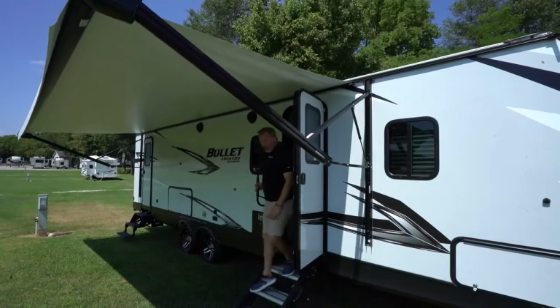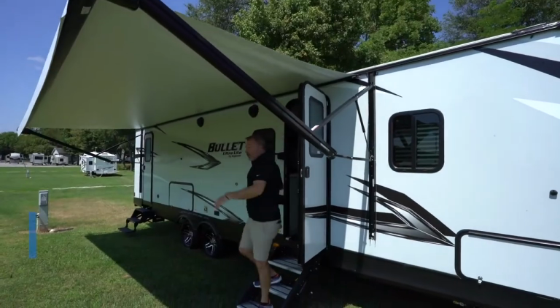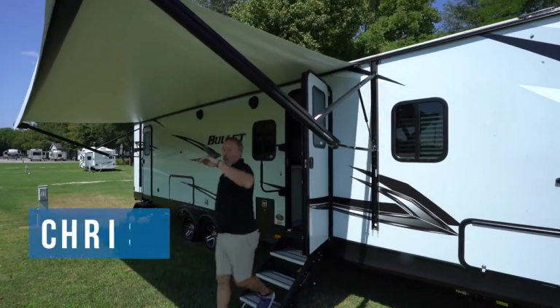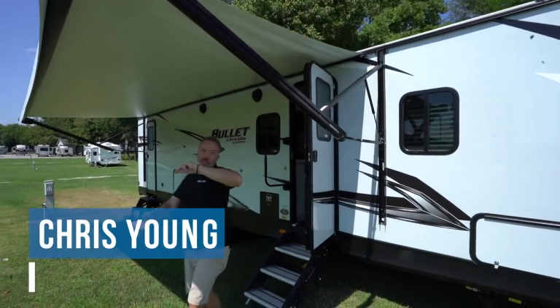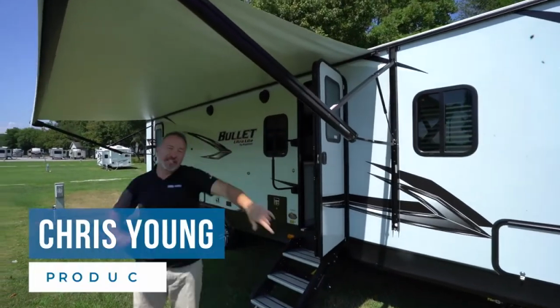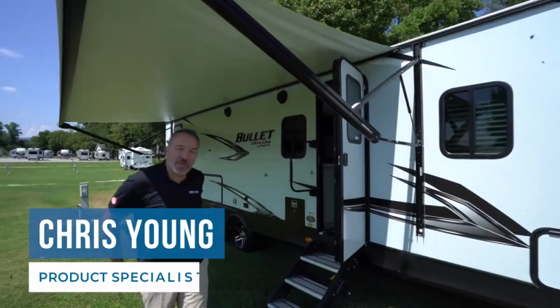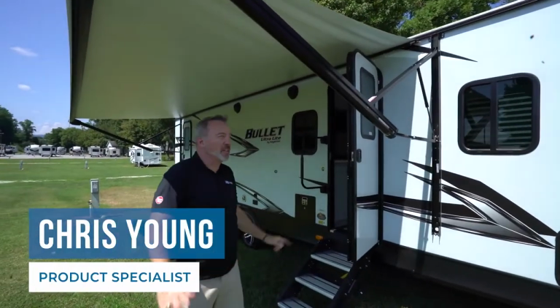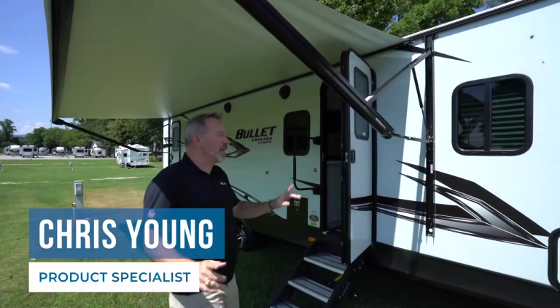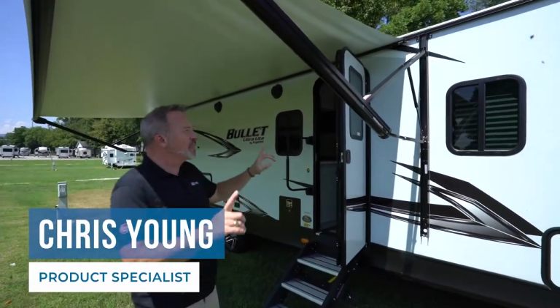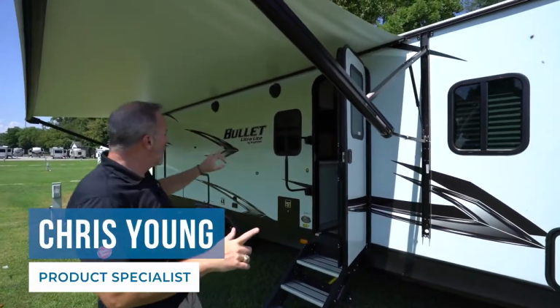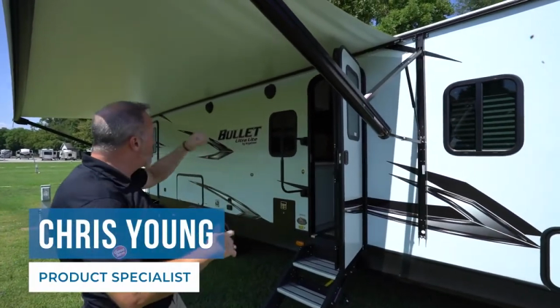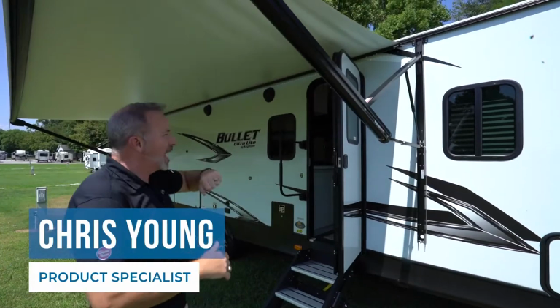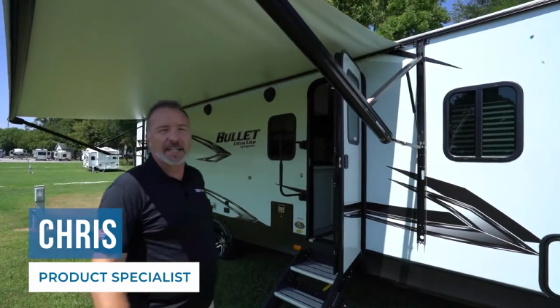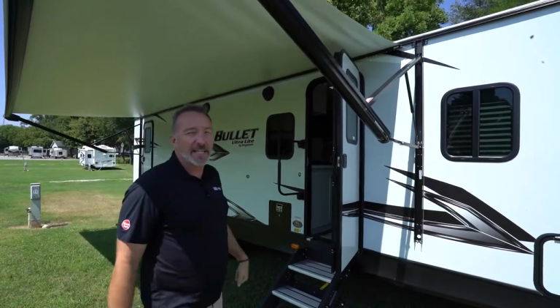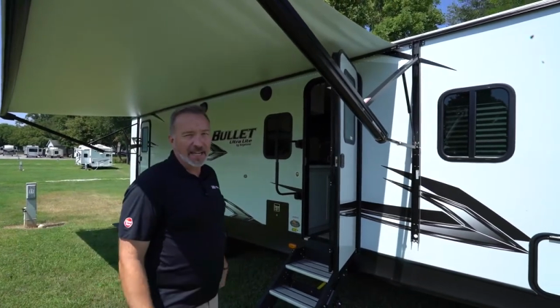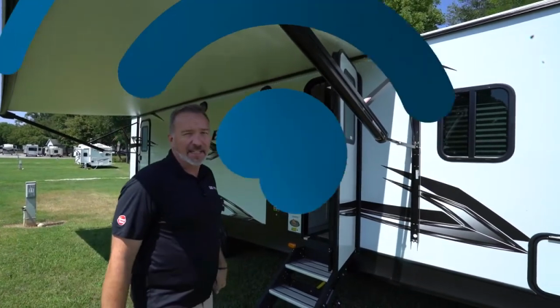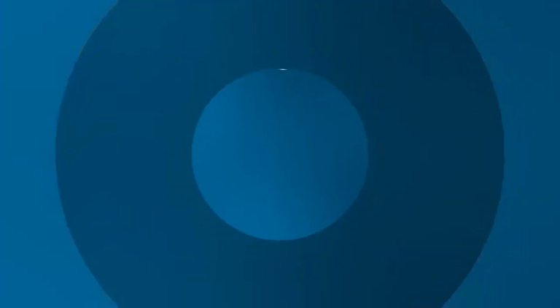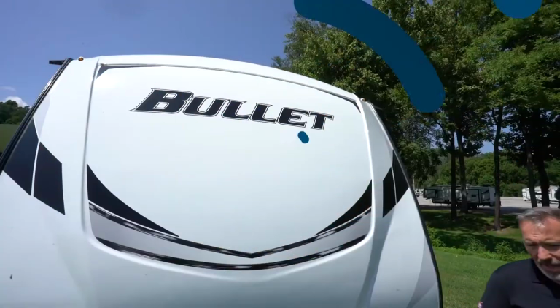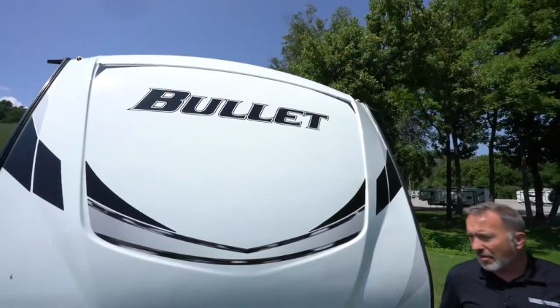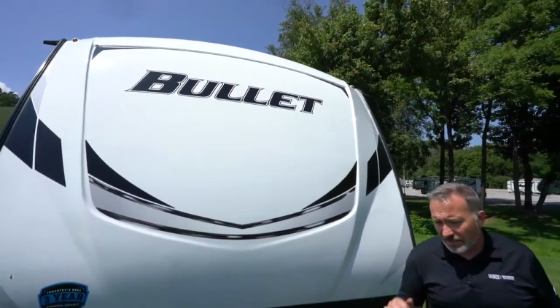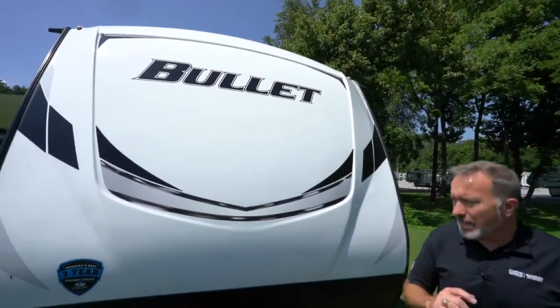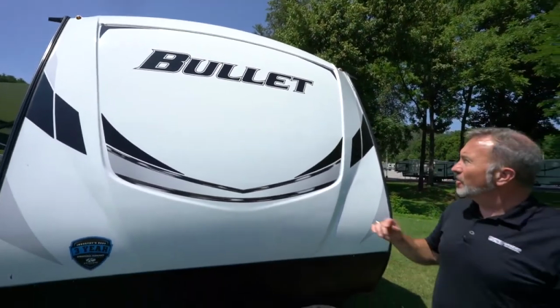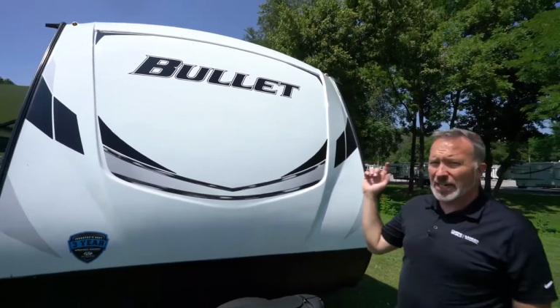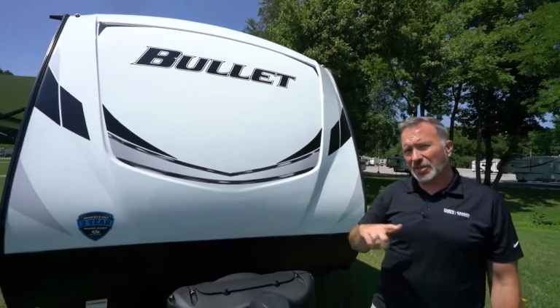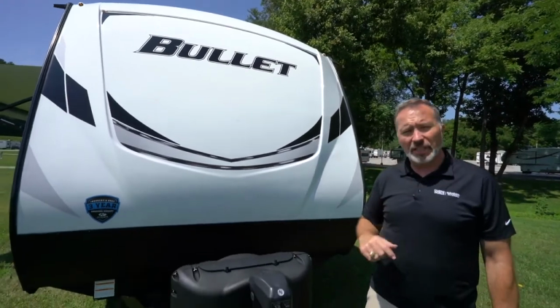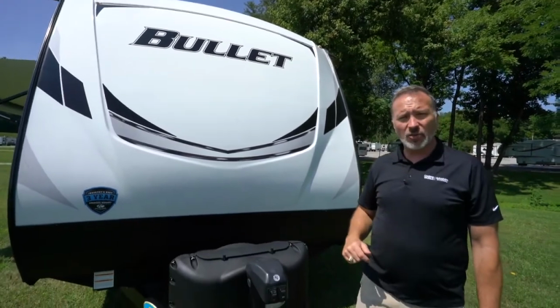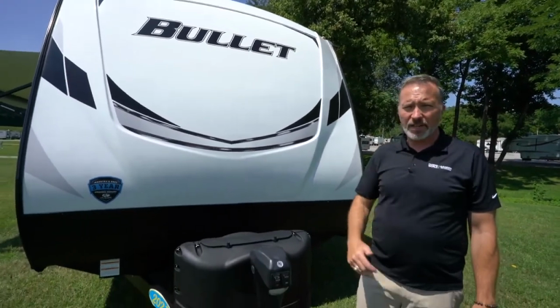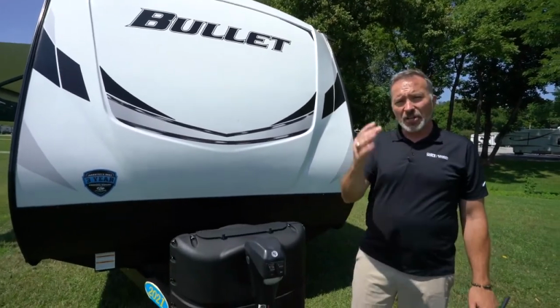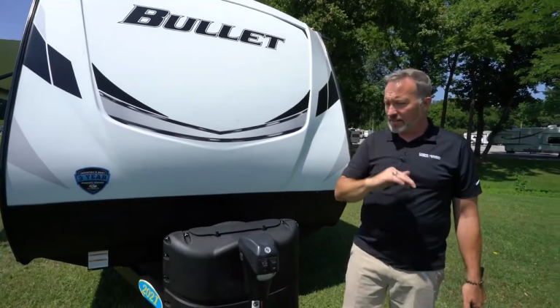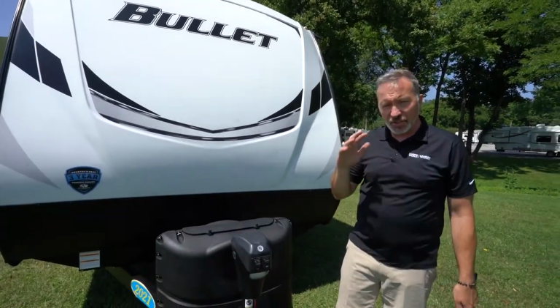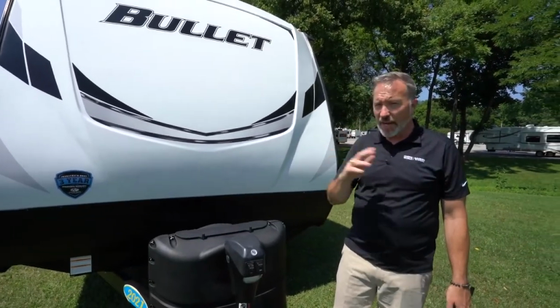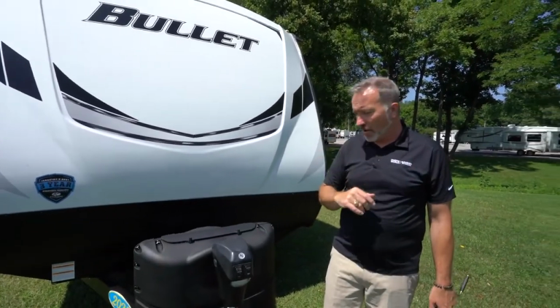What's going on? Chris Young, and today we're going to talk a little bit about your Keystone Bullet Ultralight. So now it's time to meet your new Keystone Bullet Ultralight RV. It's a great RV.